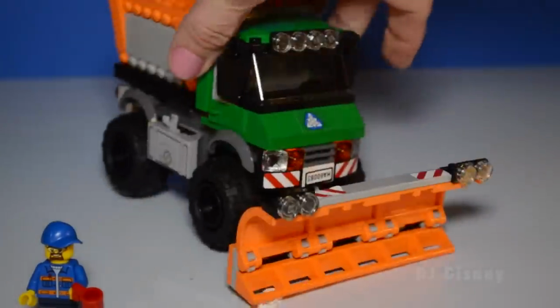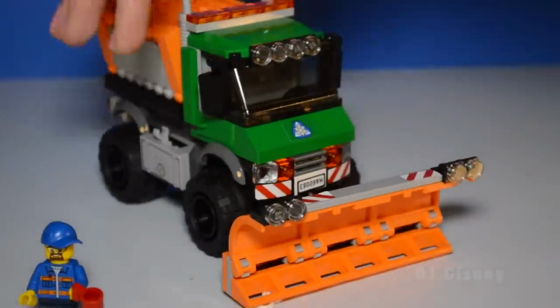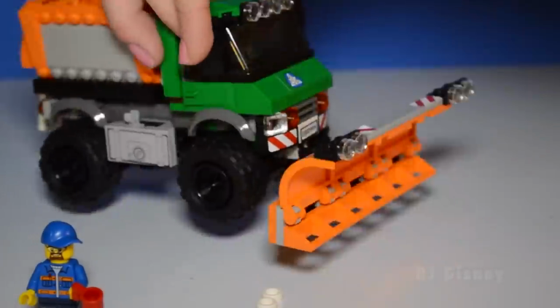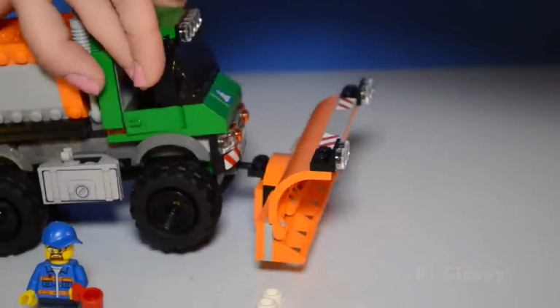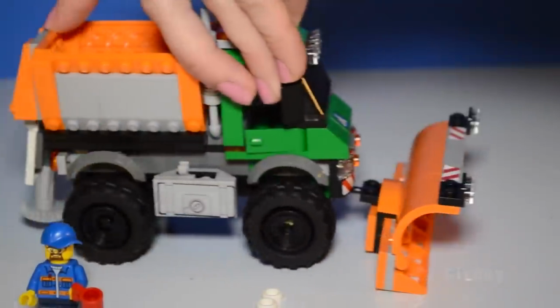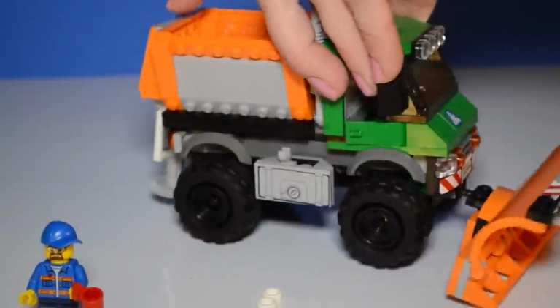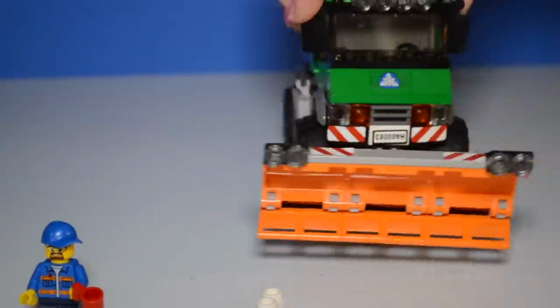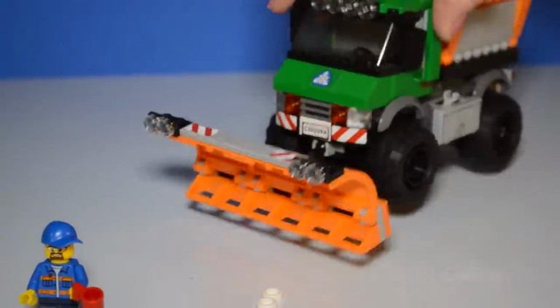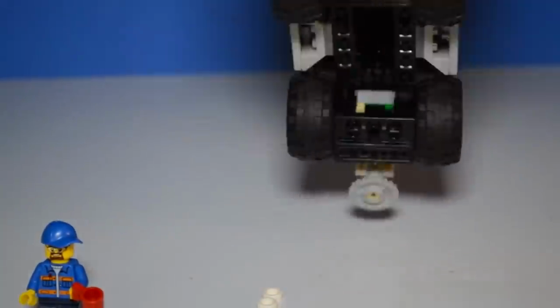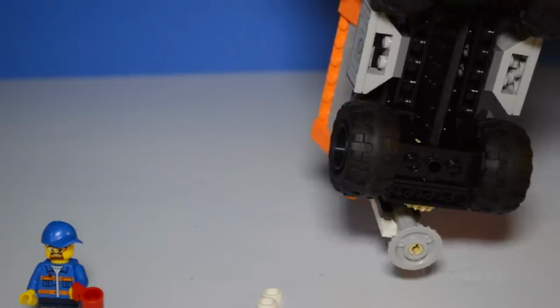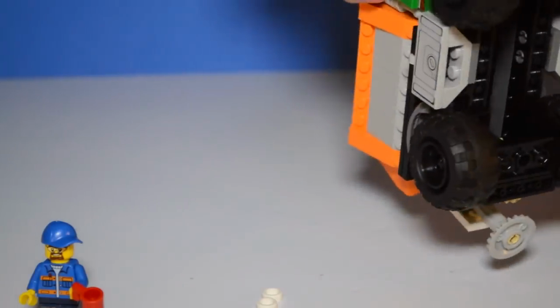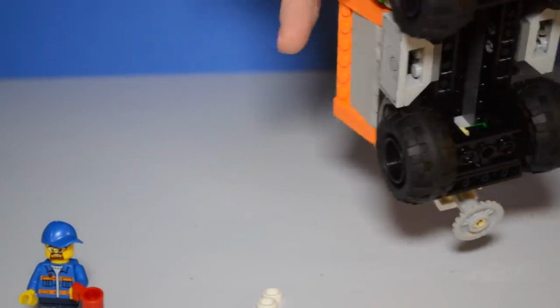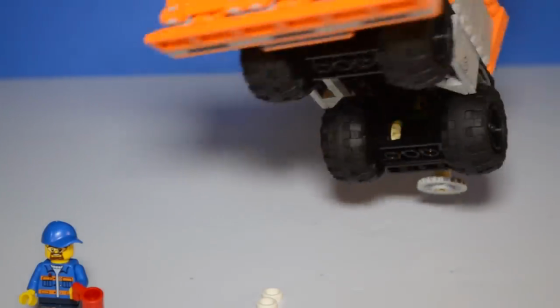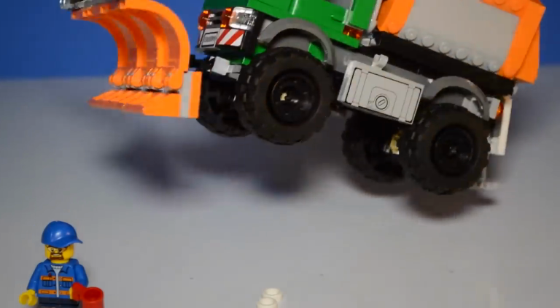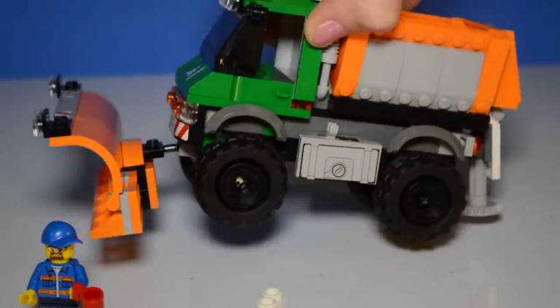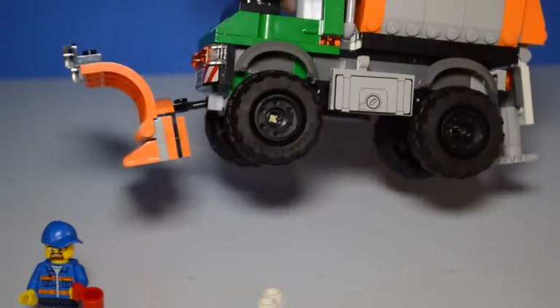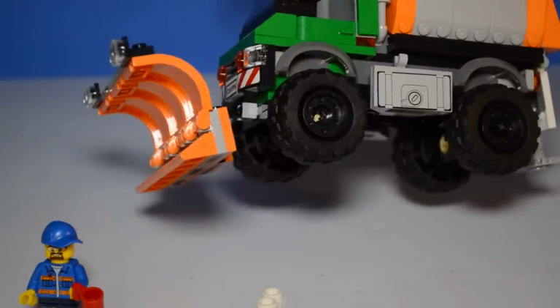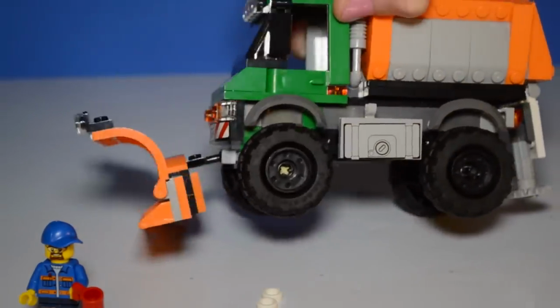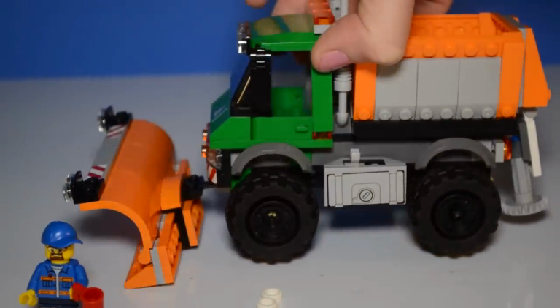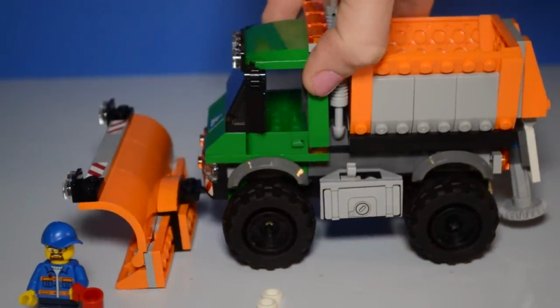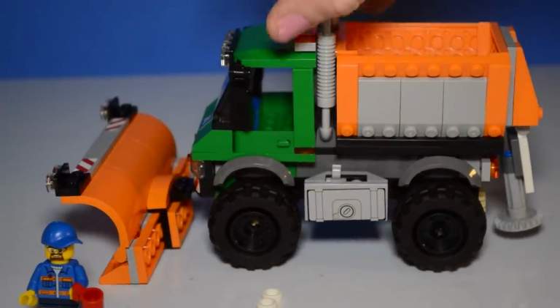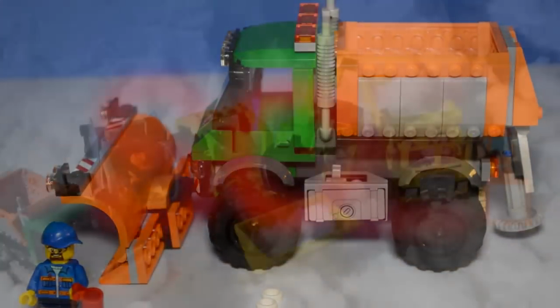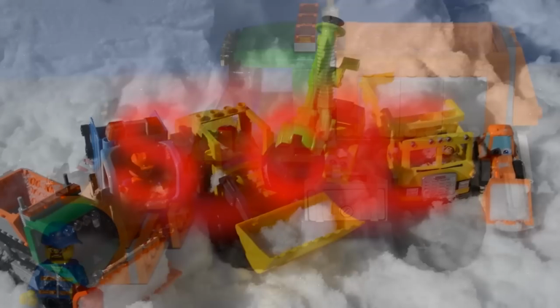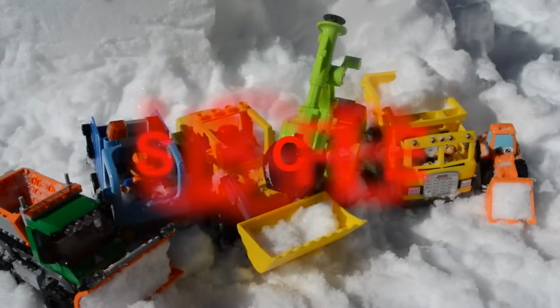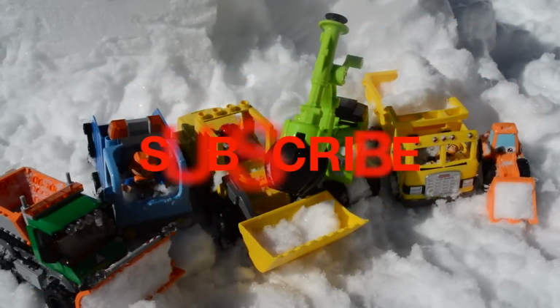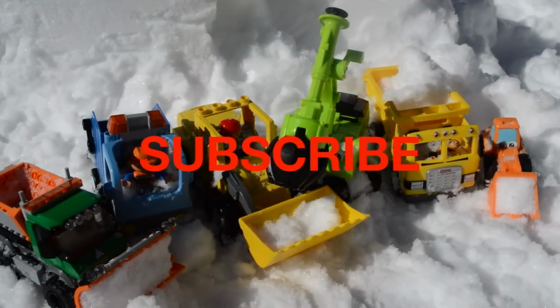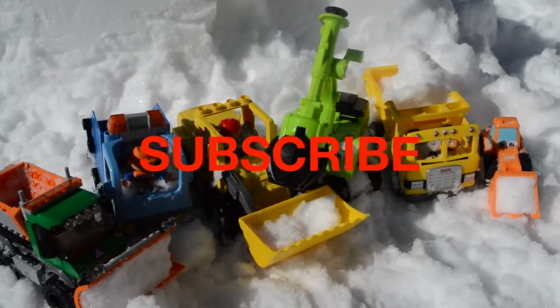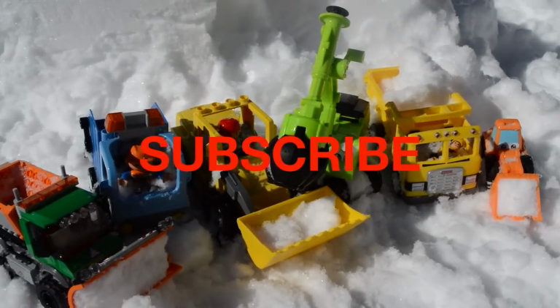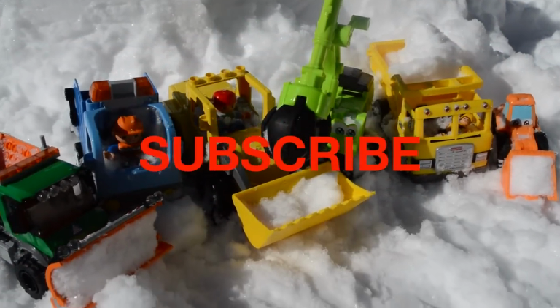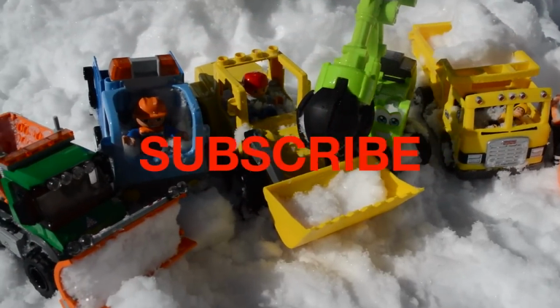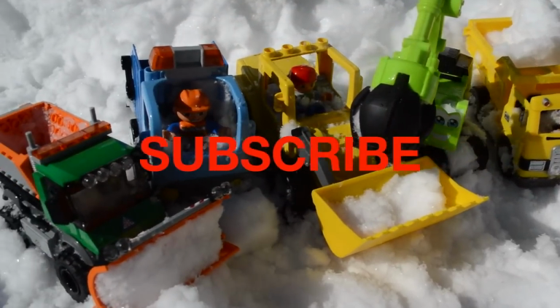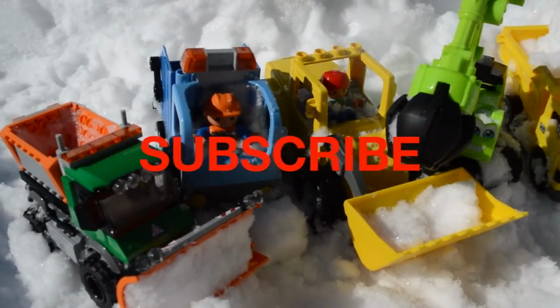The truck is really neat. It has a lot of details to it. It looks very realistic. Well, this was so much fun!